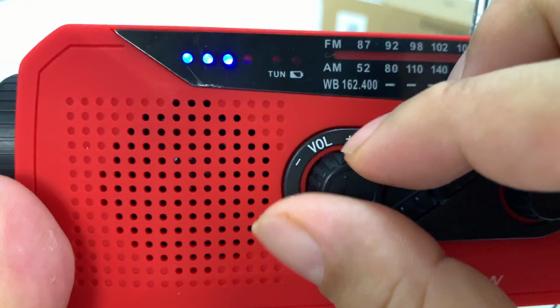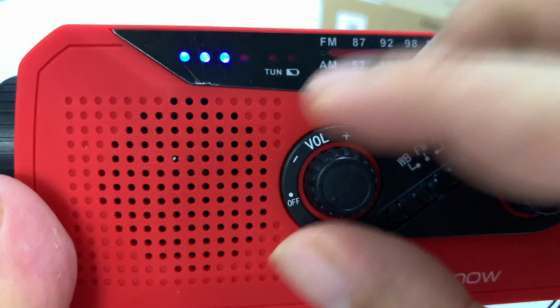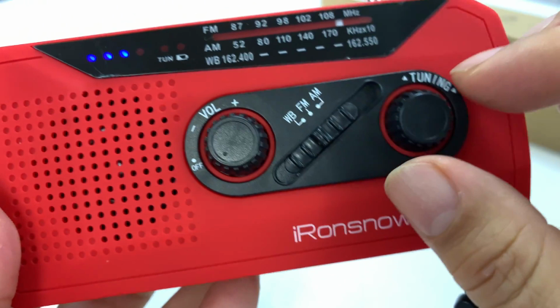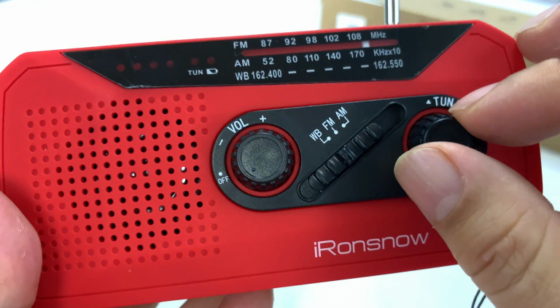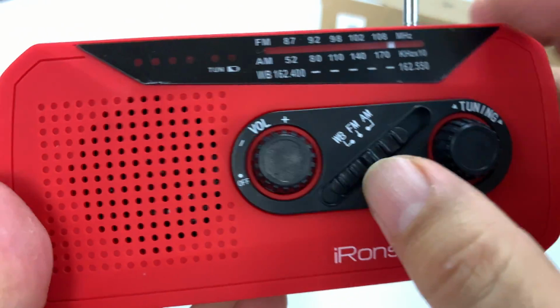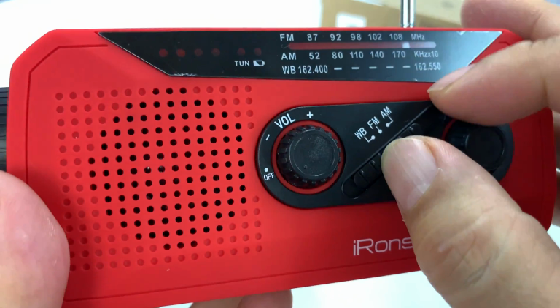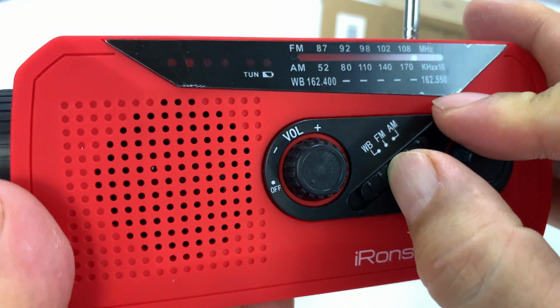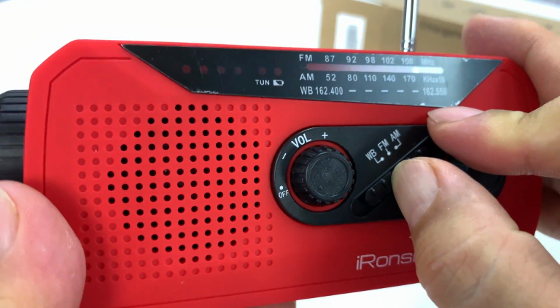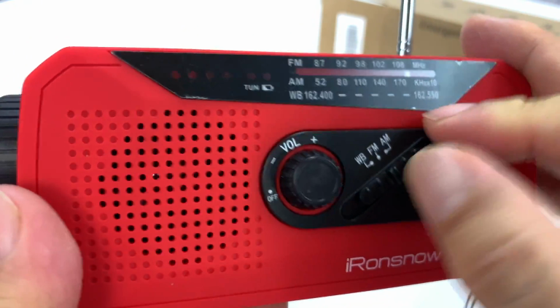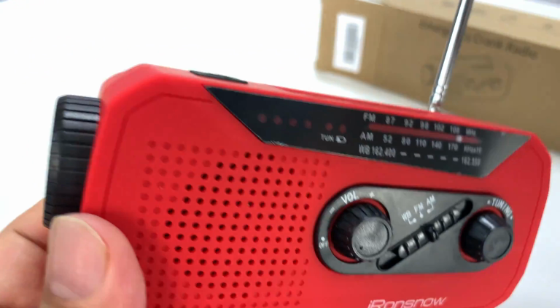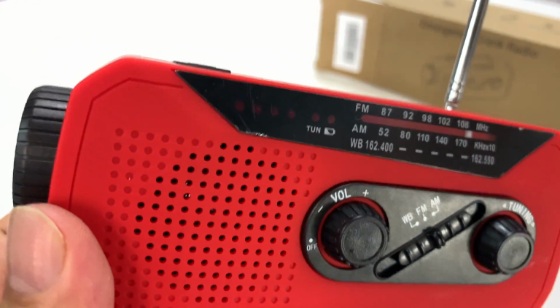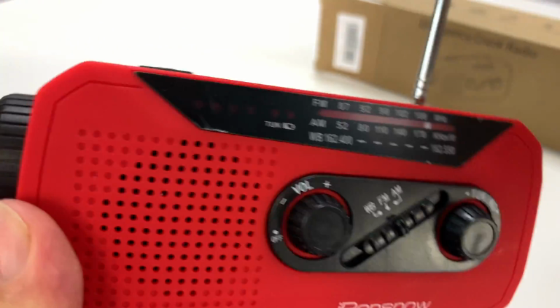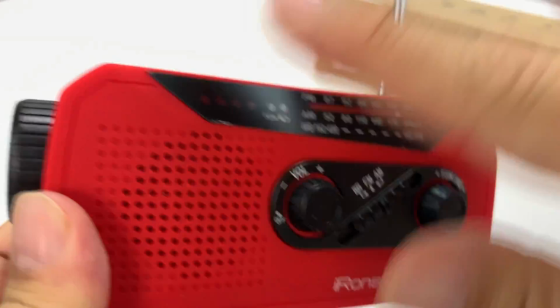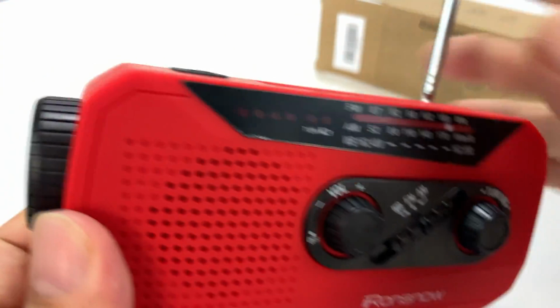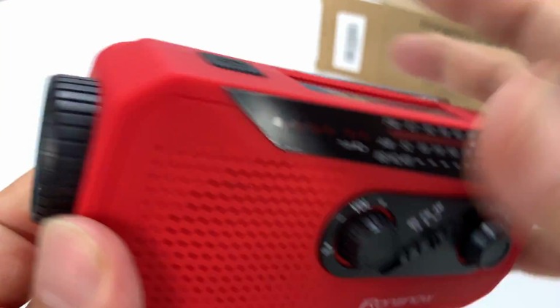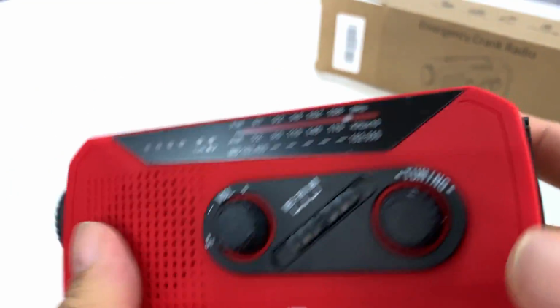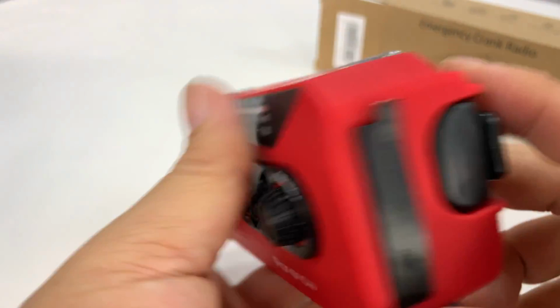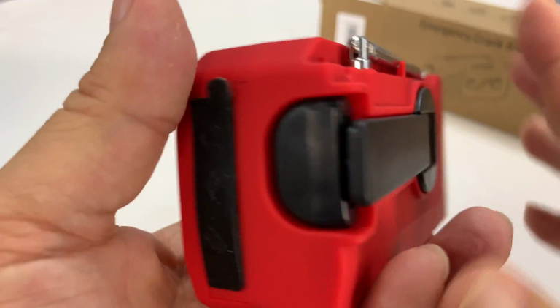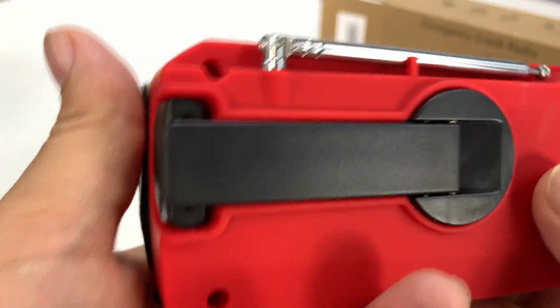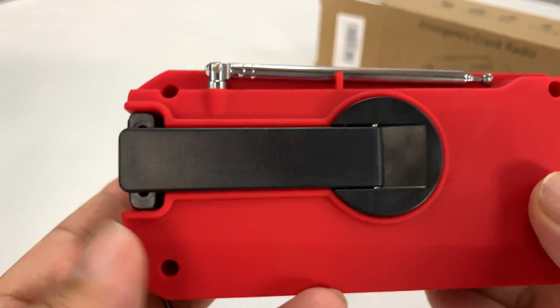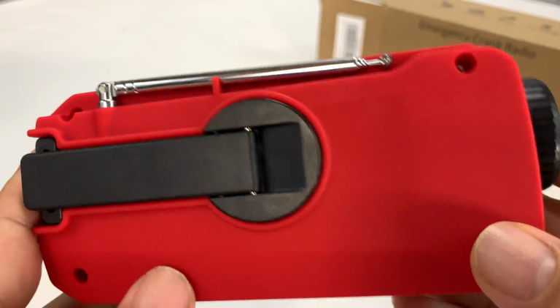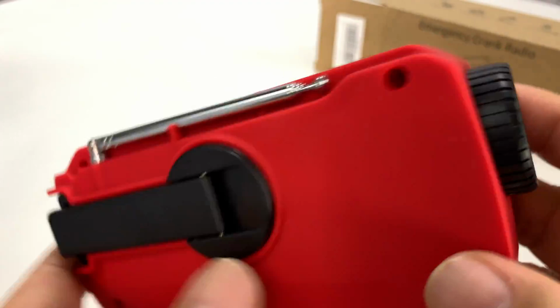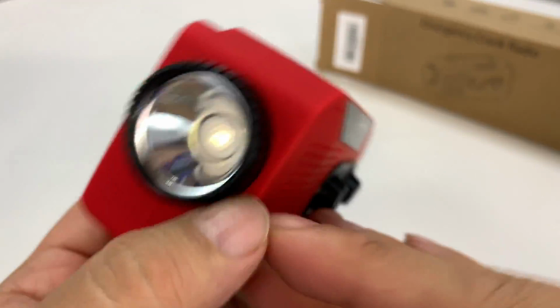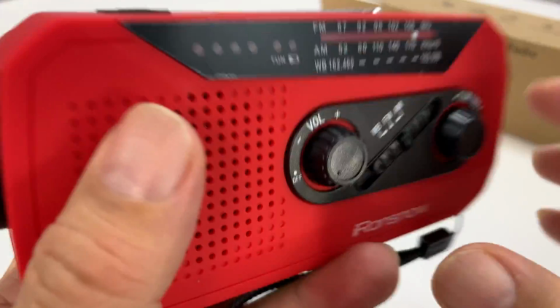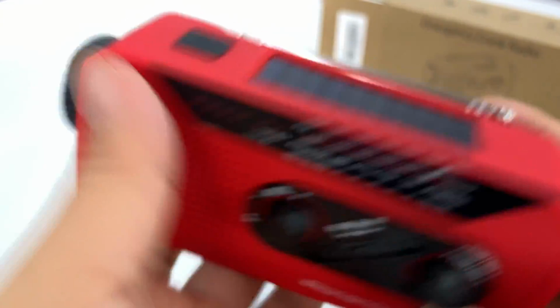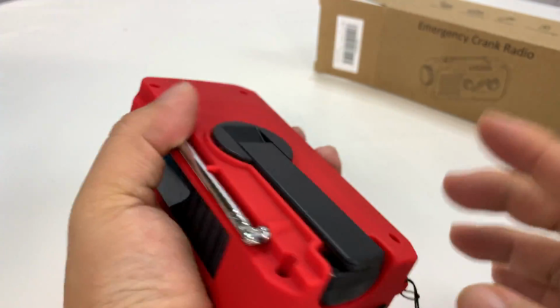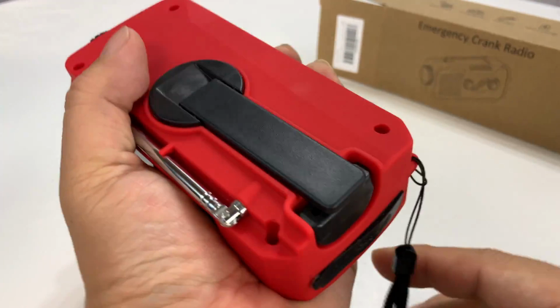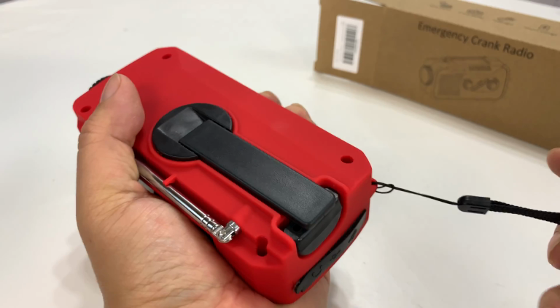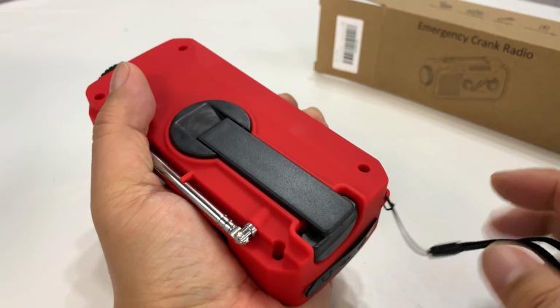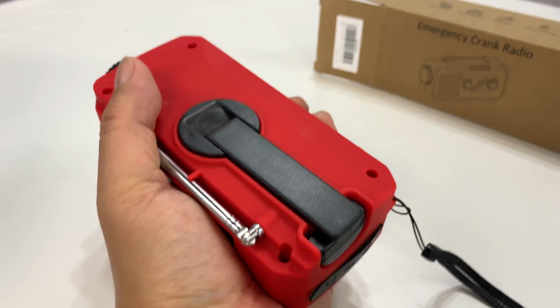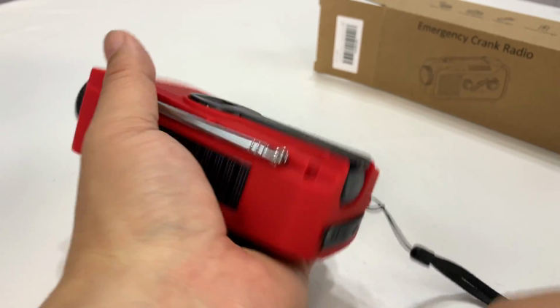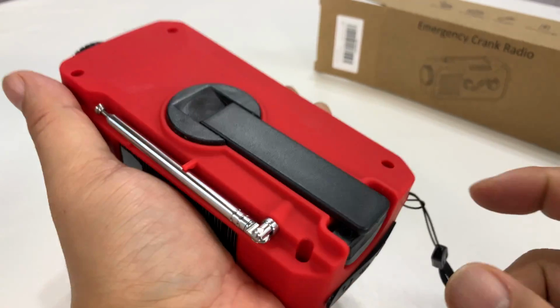Weather band on there too — pretty awesome. I really like this thing. I haven't even taken the plastic off of anything here. But this is a great little device to have — in a bug-out situation, in your kit, in your glove box.